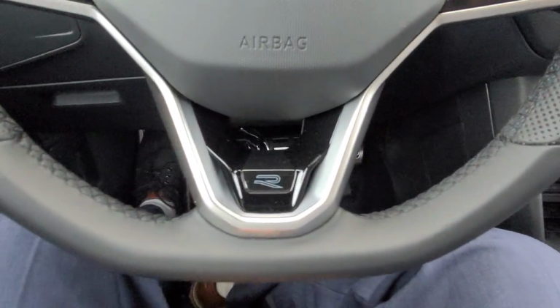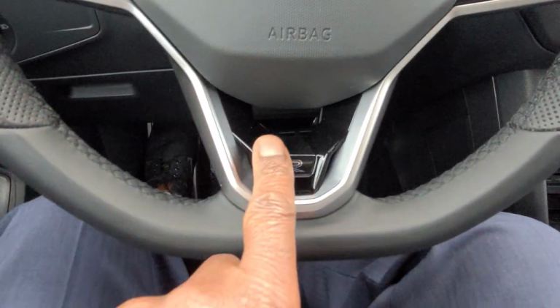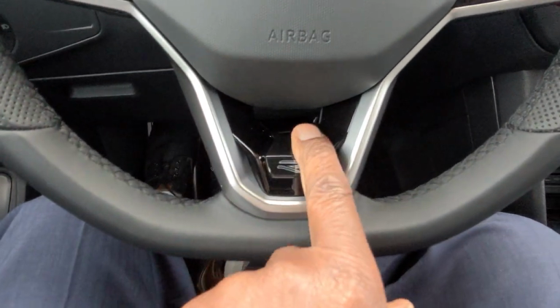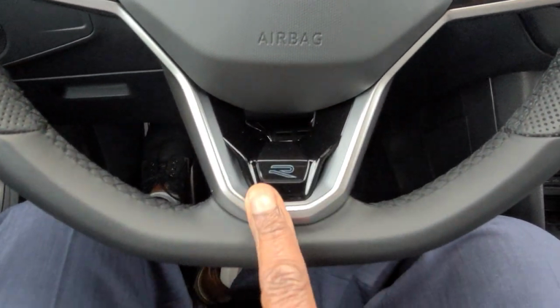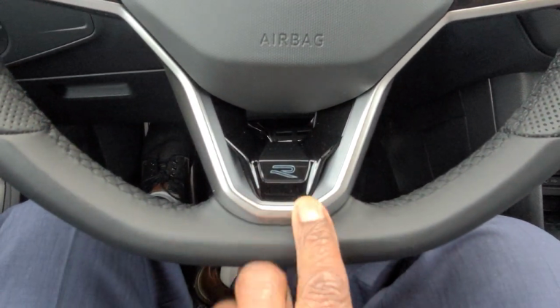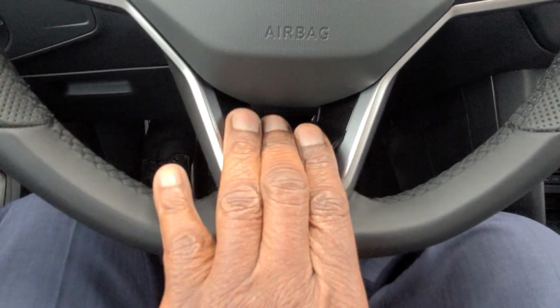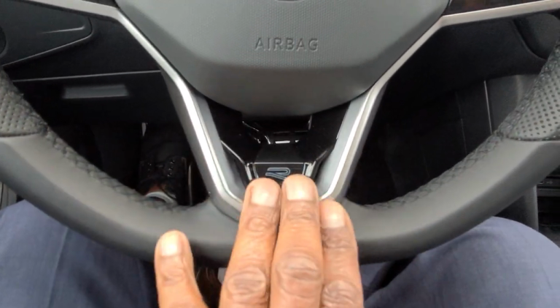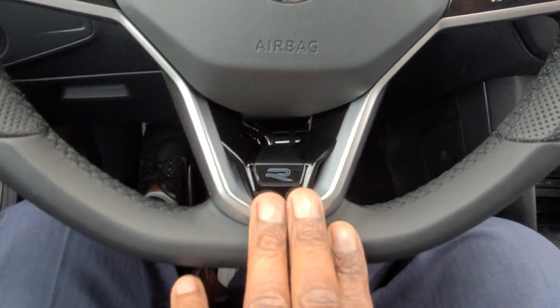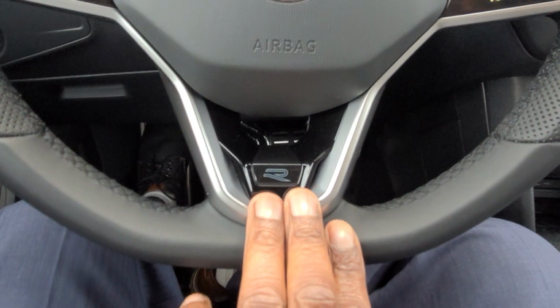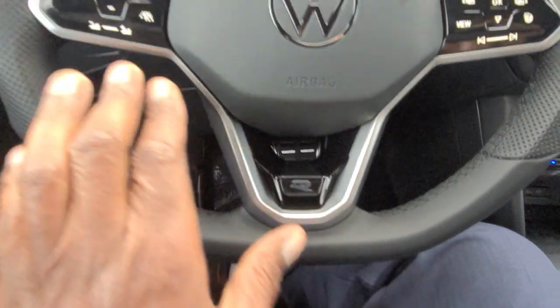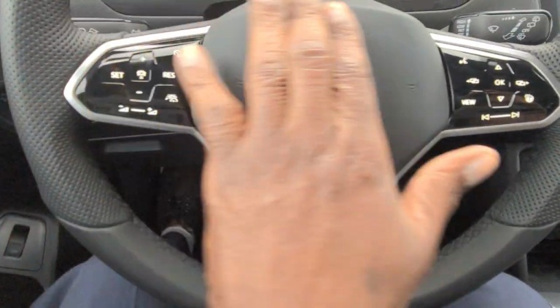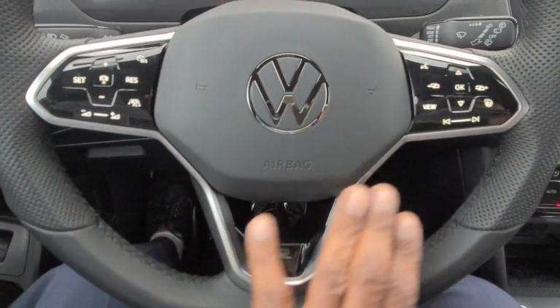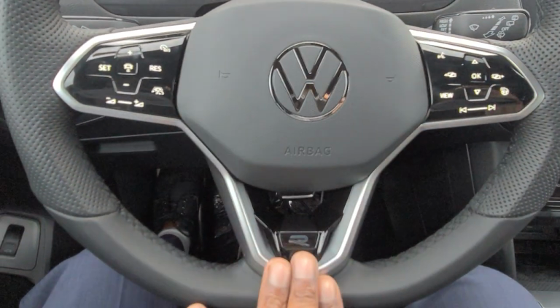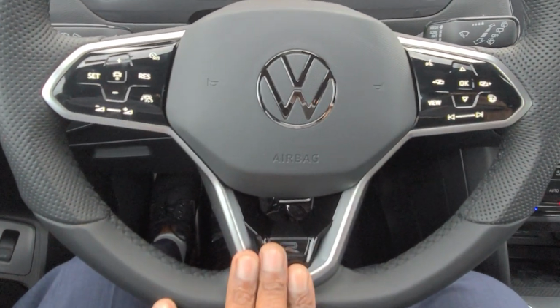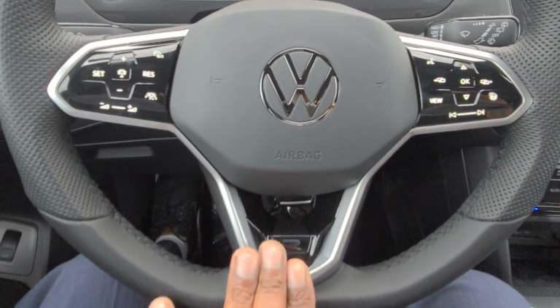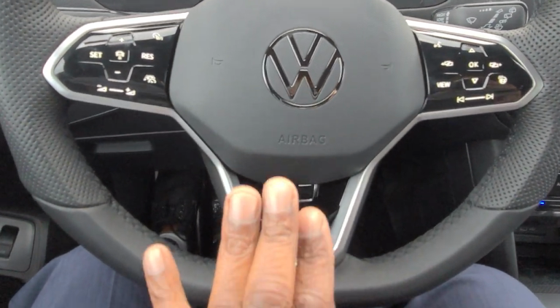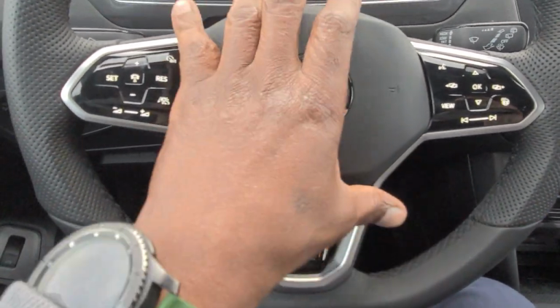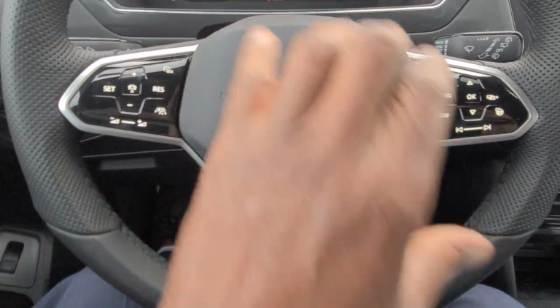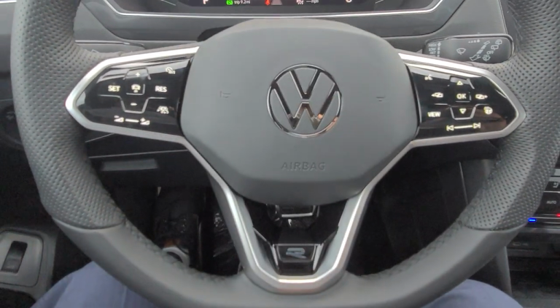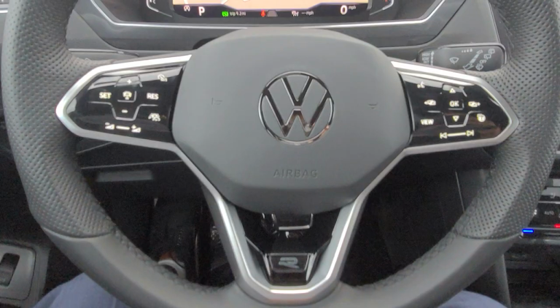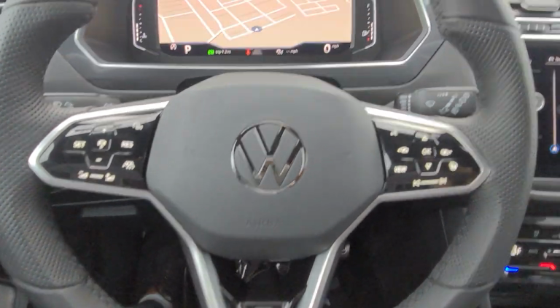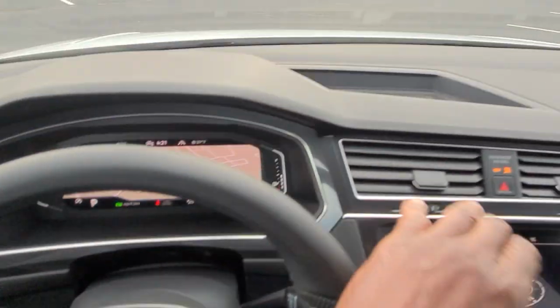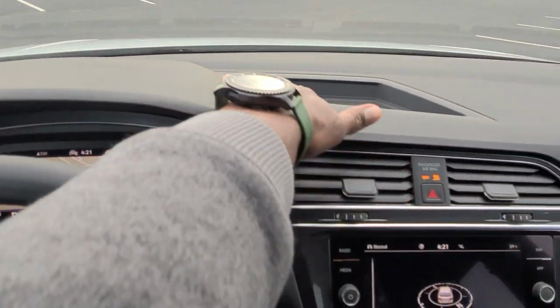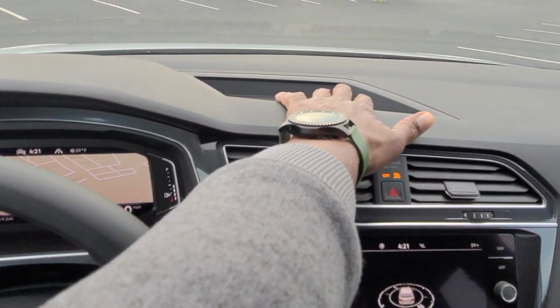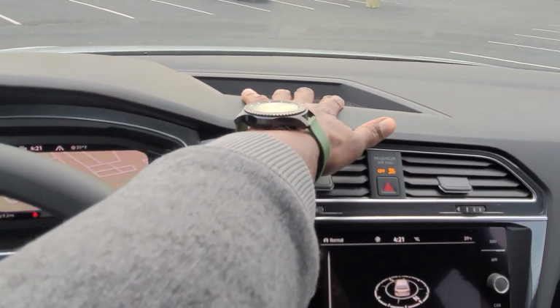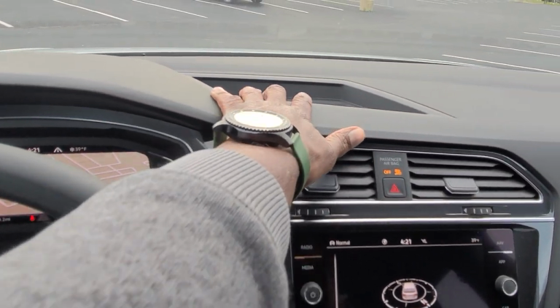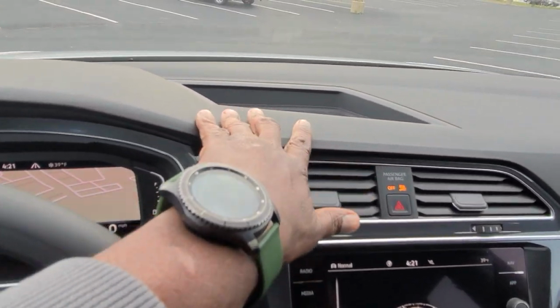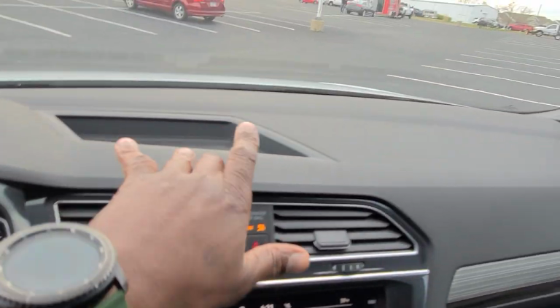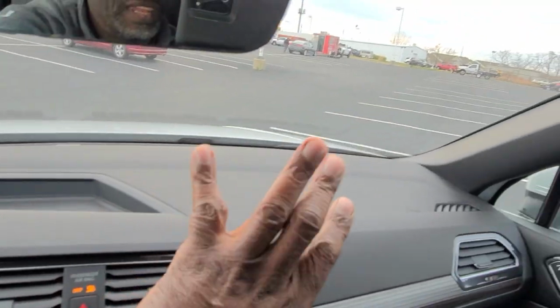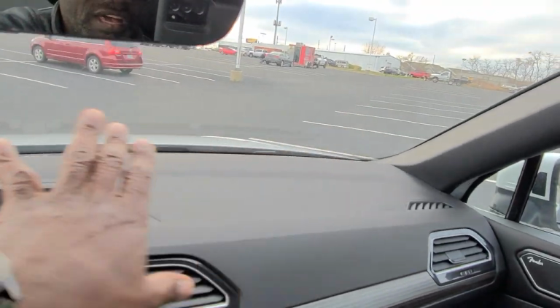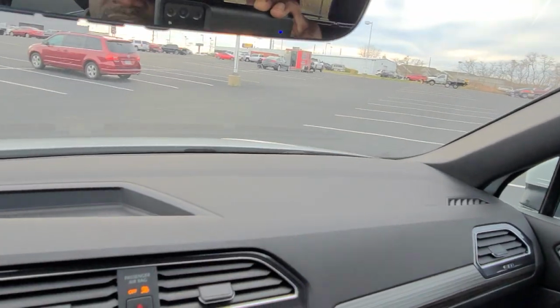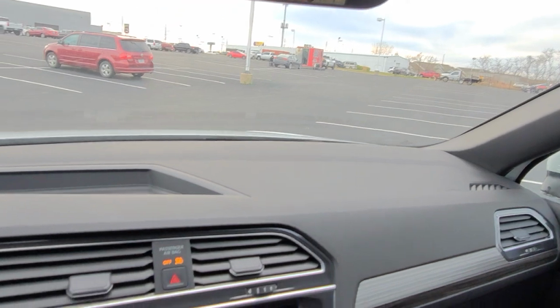The R-Line icon is right here with the piano black finish. The three silver spokes of the steering wheel are the same, with the new Volkswagen logo in the middle. Up top there's a storage bin. It's a nice flat dash with lots of visibility.